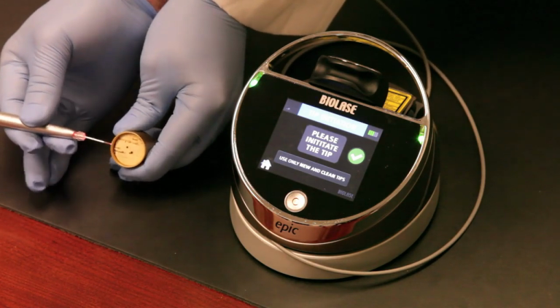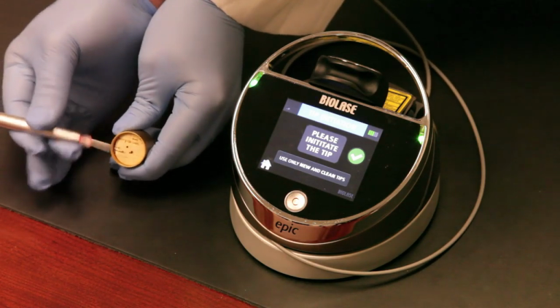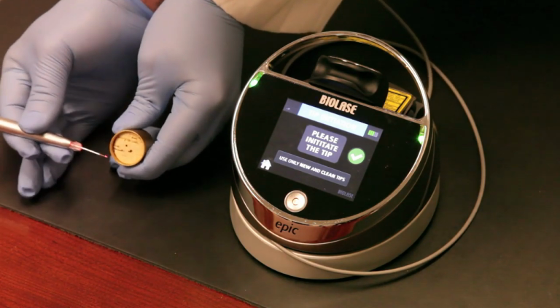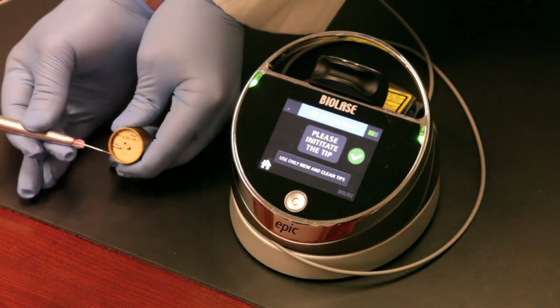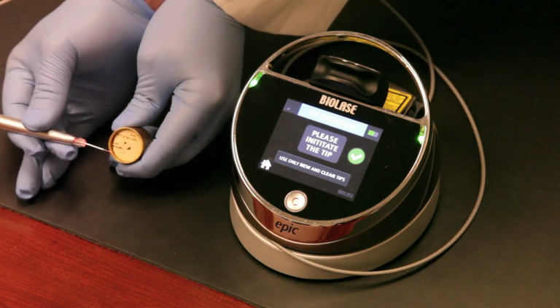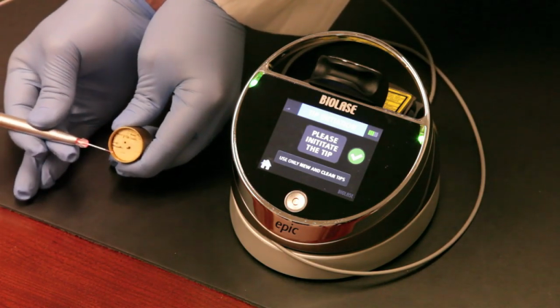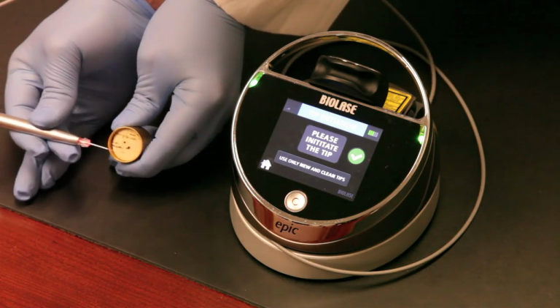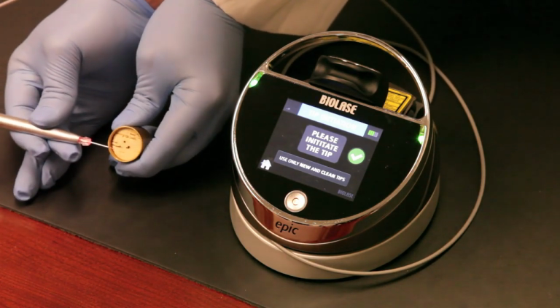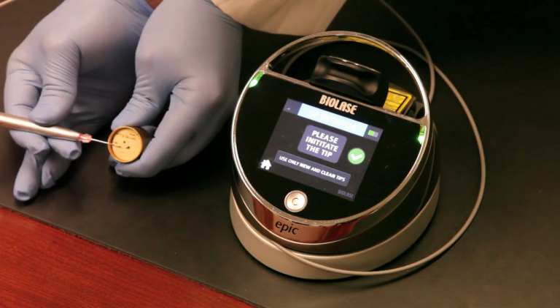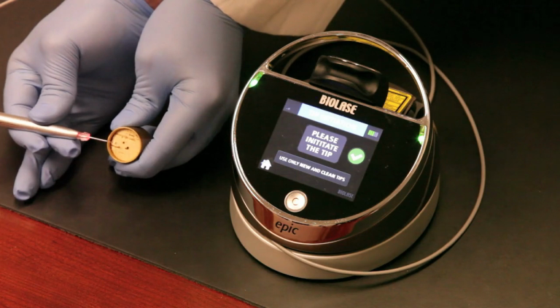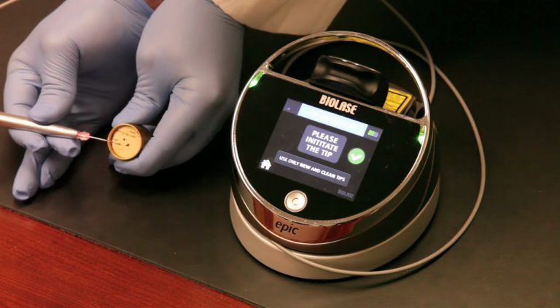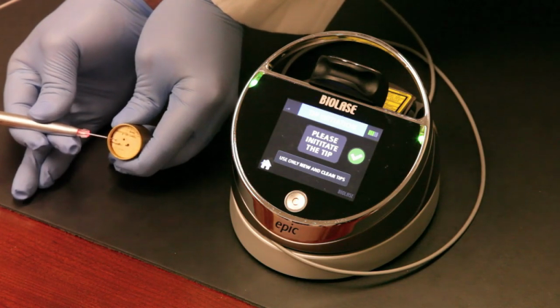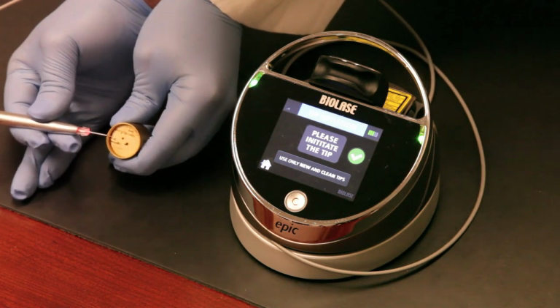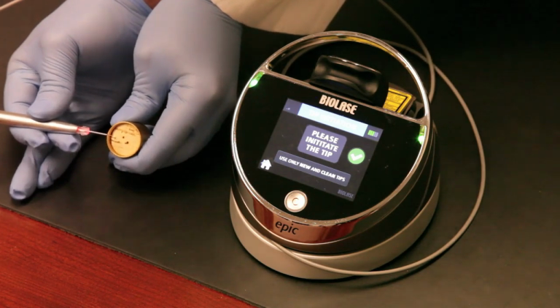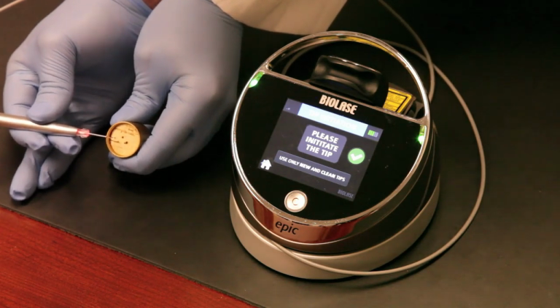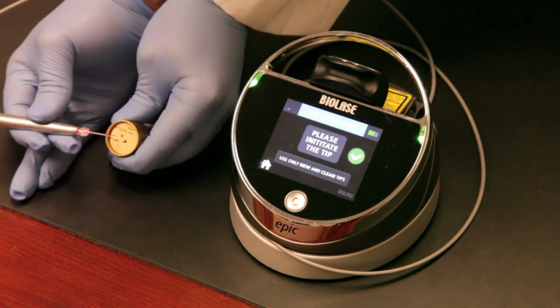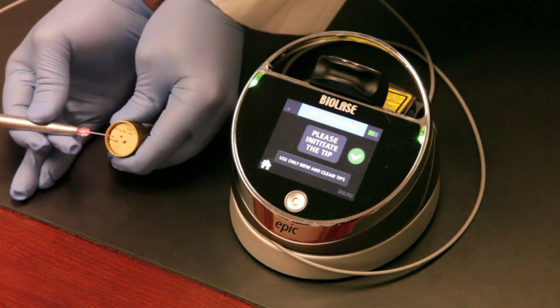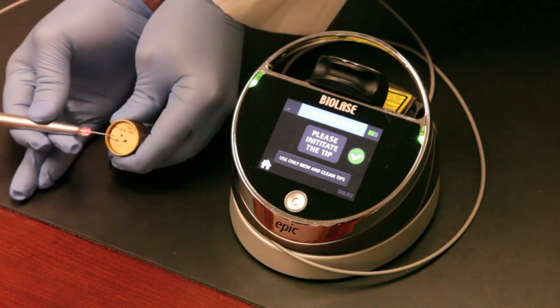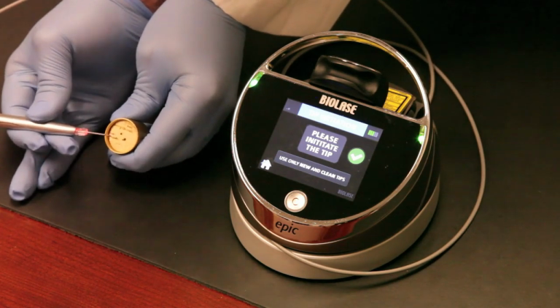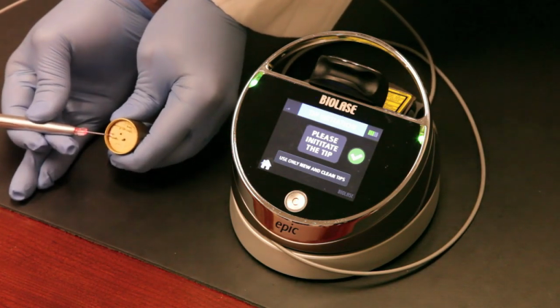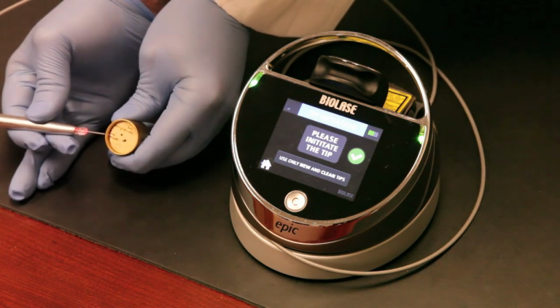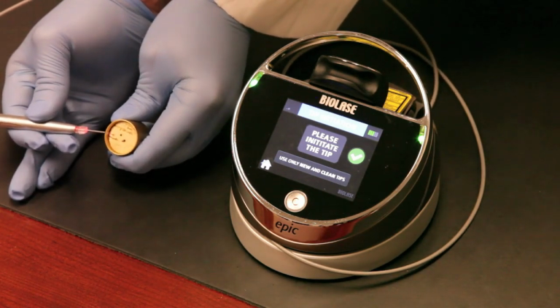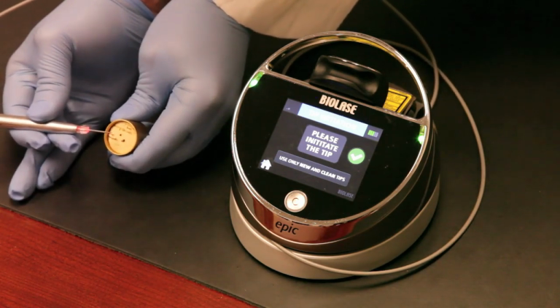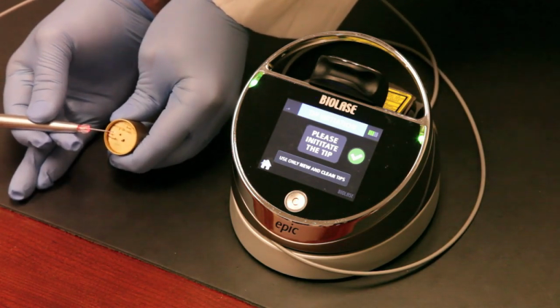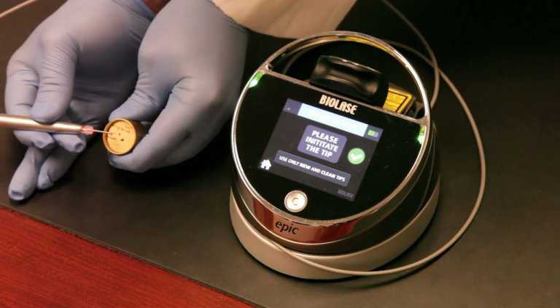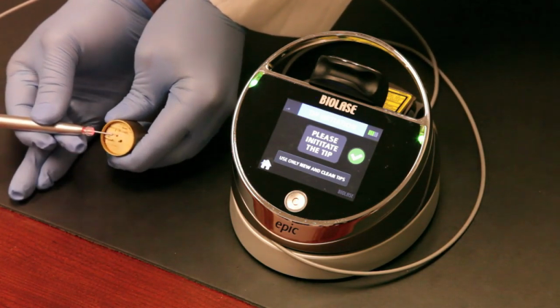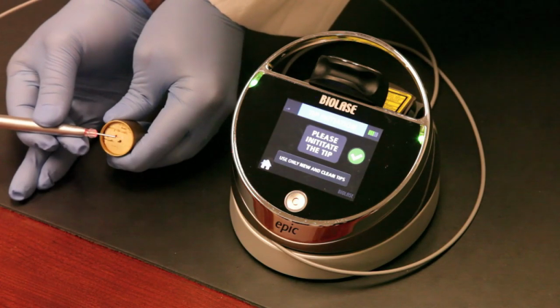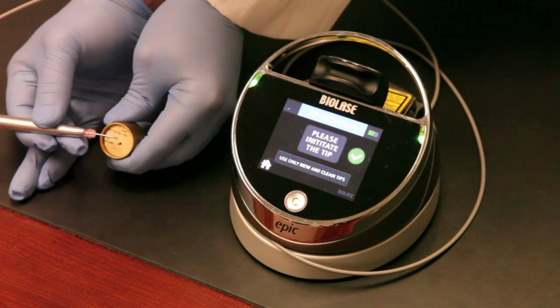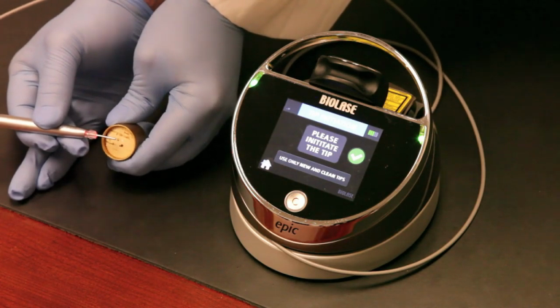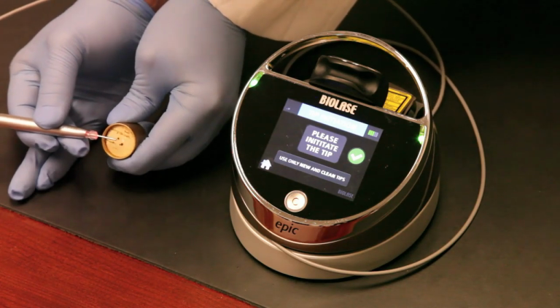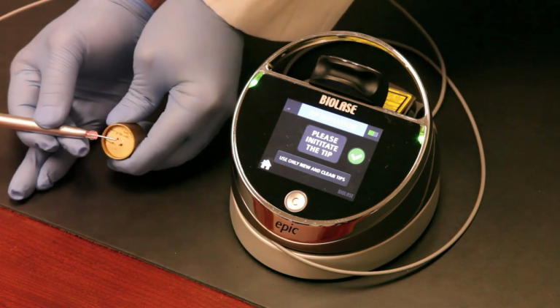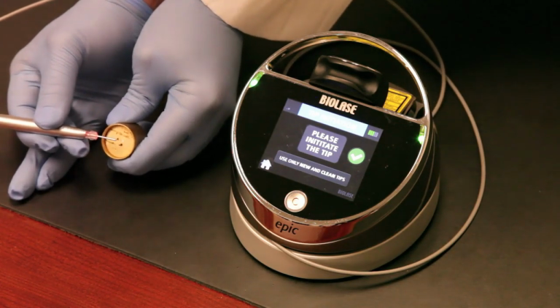You'll initiate the tip prior to any sort of soft tissue surgery. You will not initiate the tip if you're using the laser for things like canker sores, aphthous ulcers, or herpetic lesions — all those things require just blanching of the light.